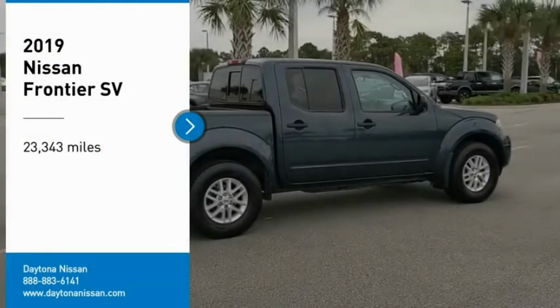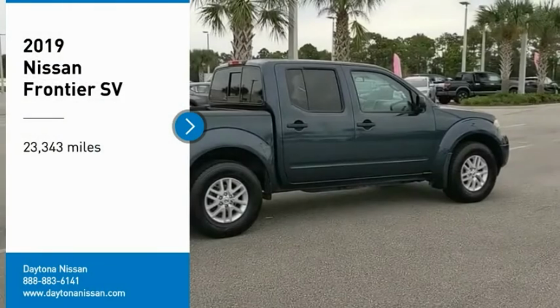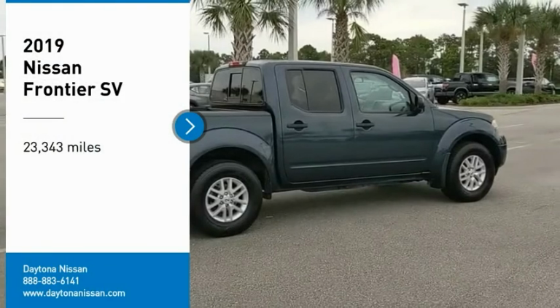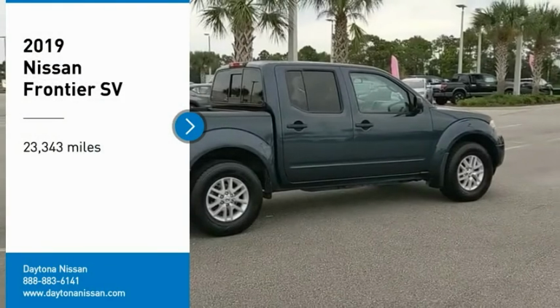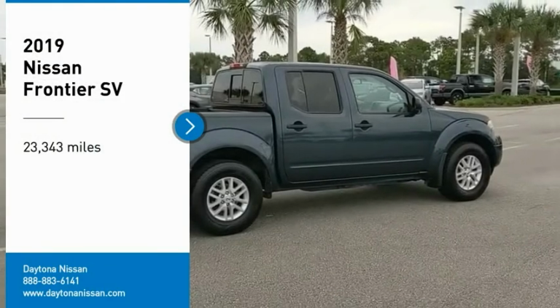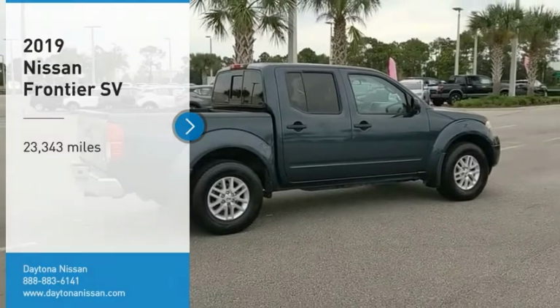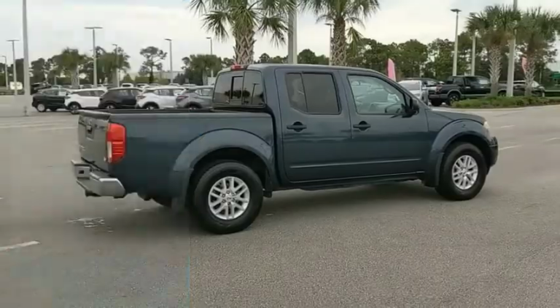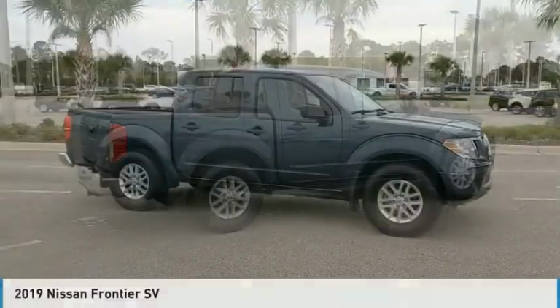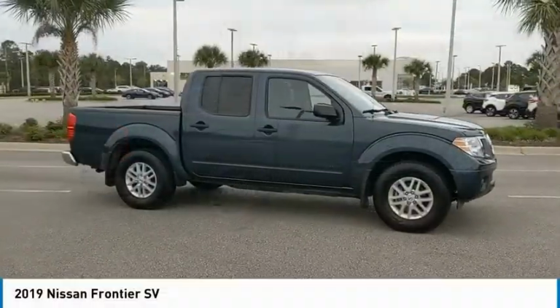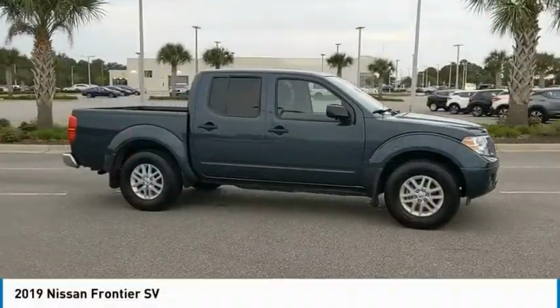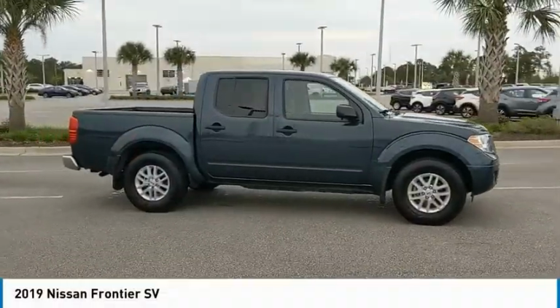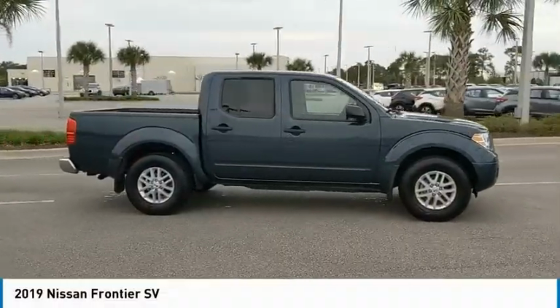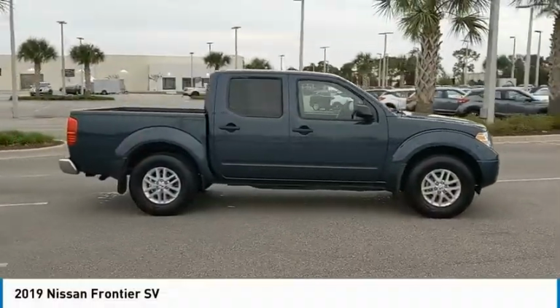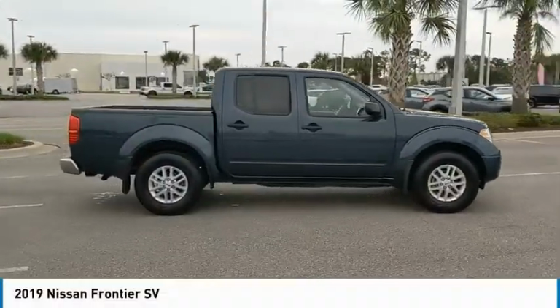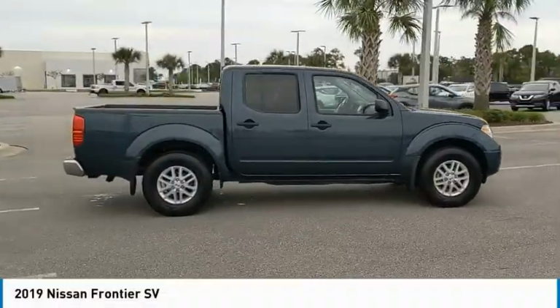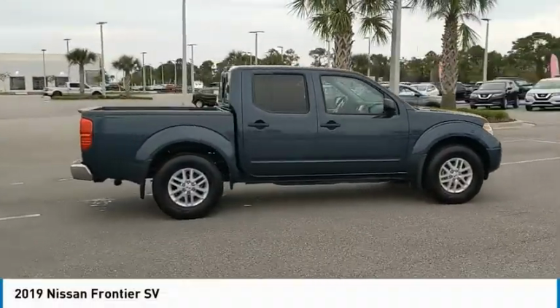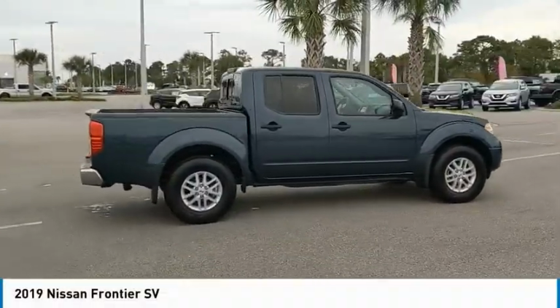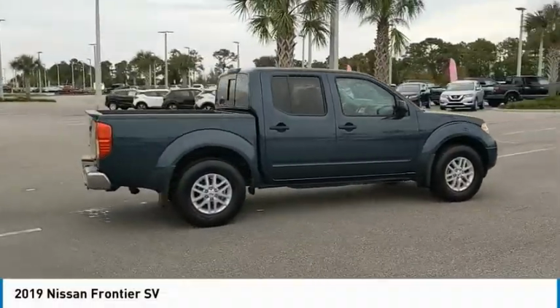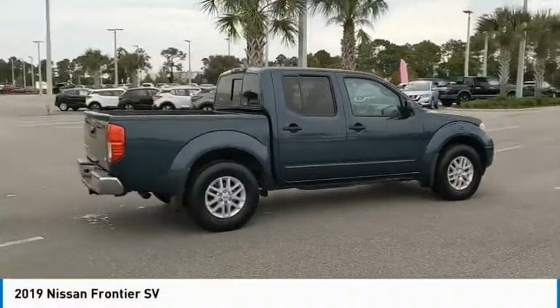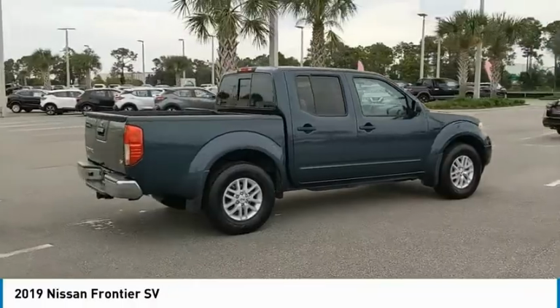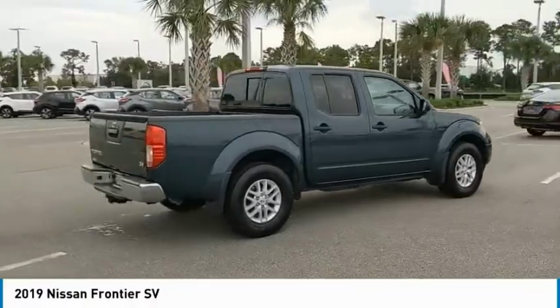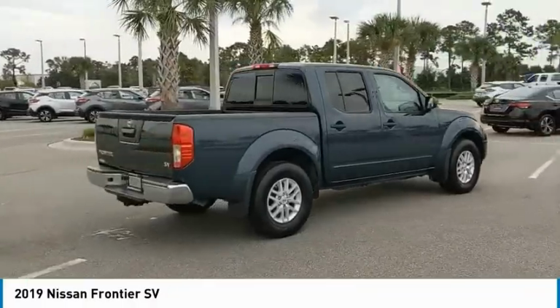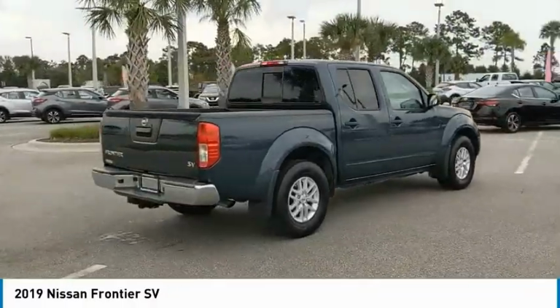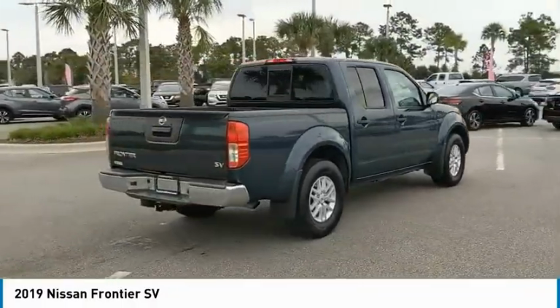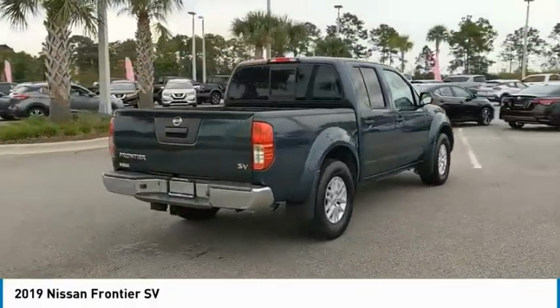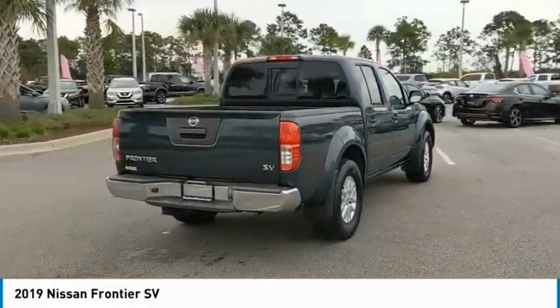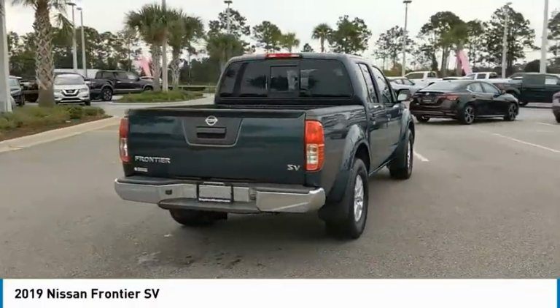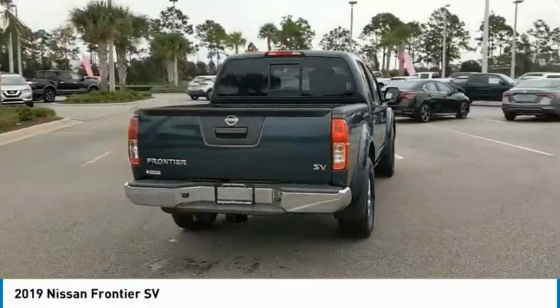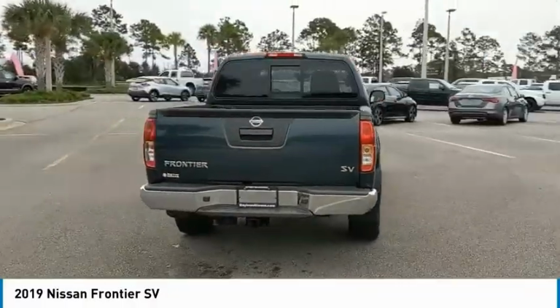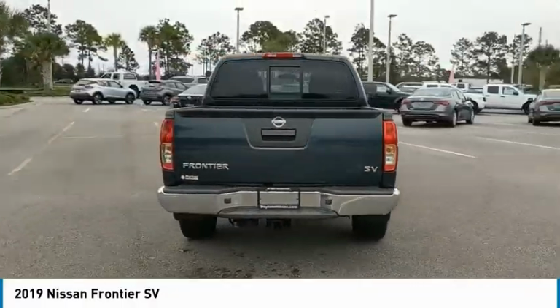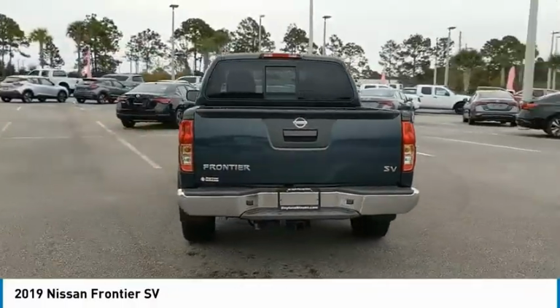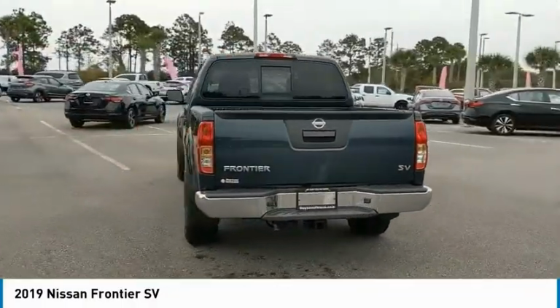Take a ride in the 2019 Frontier. The Nissan Frontier offers a full-length, fully-boxed frame for strength, serious off-road capabilities, and a five-star rating for side-impact crash safety.